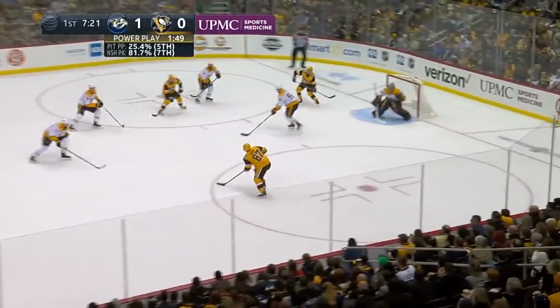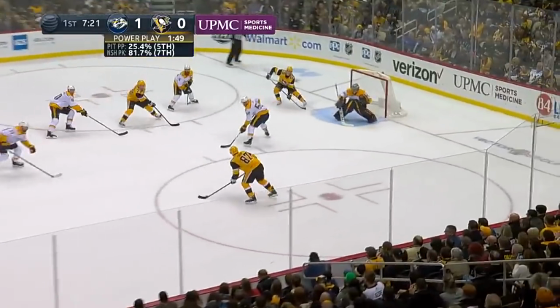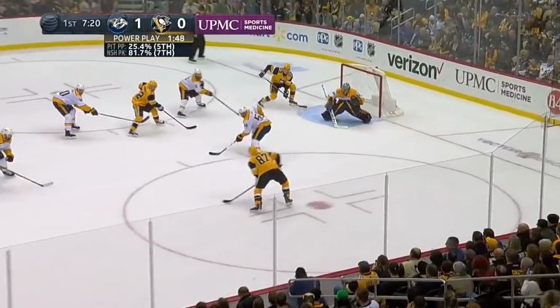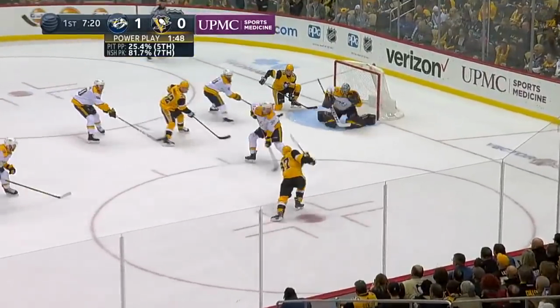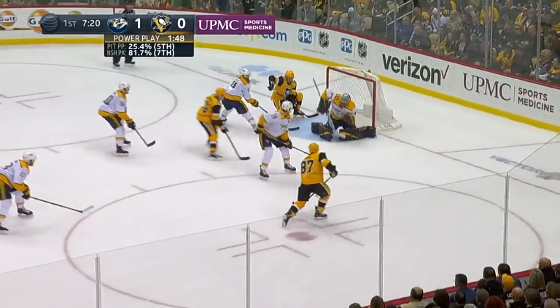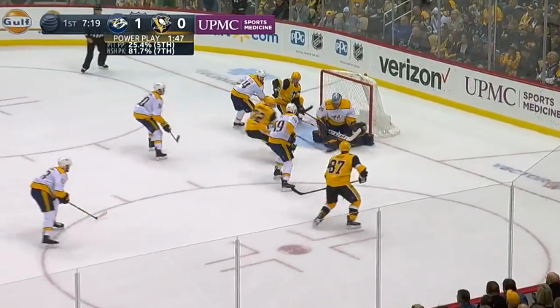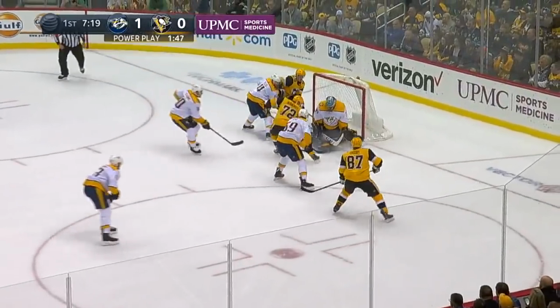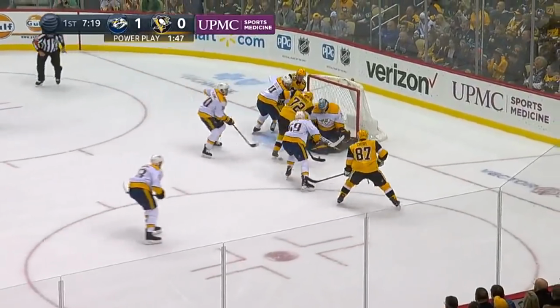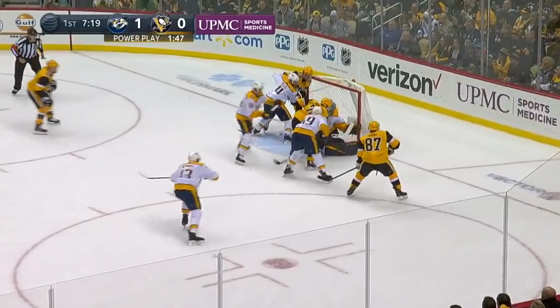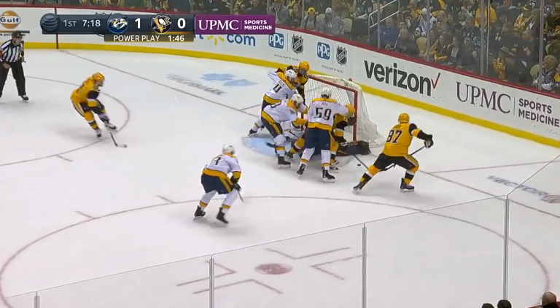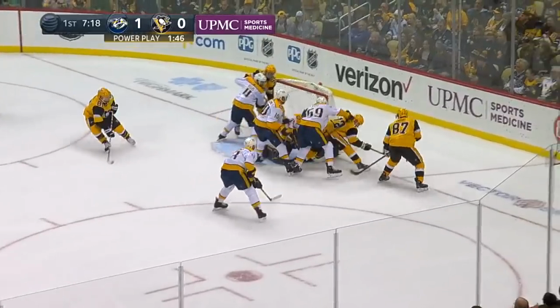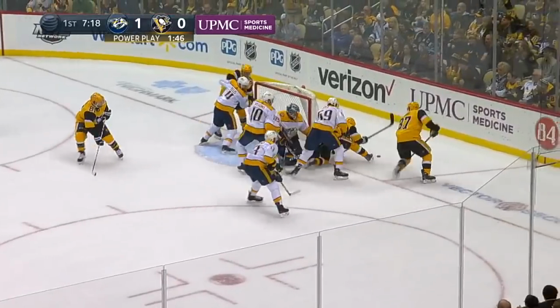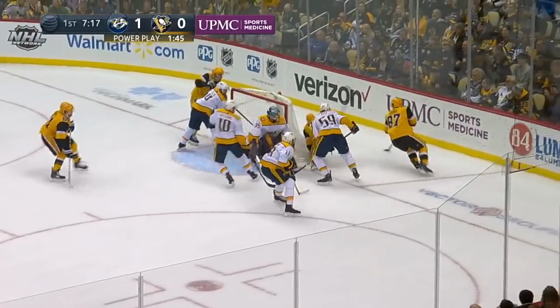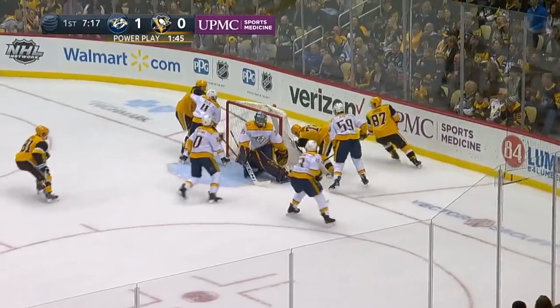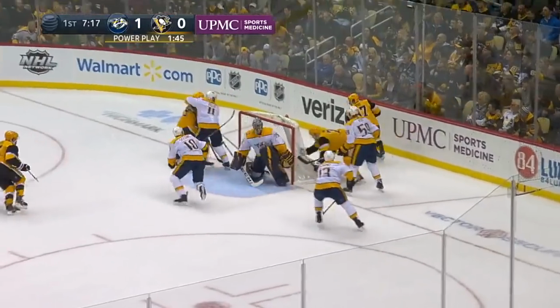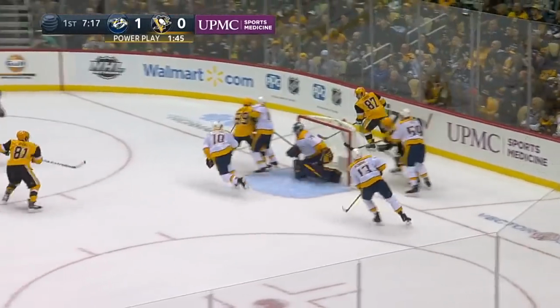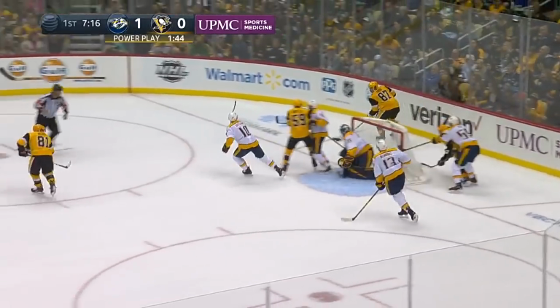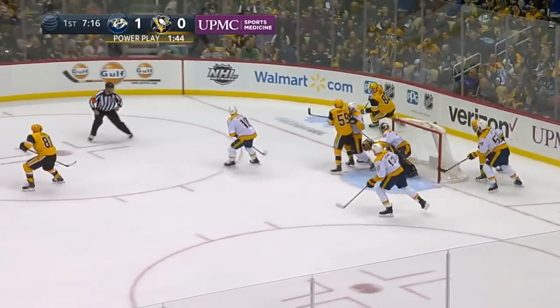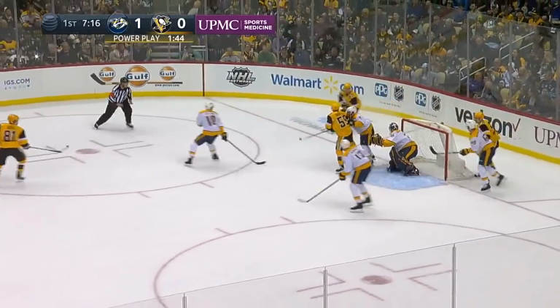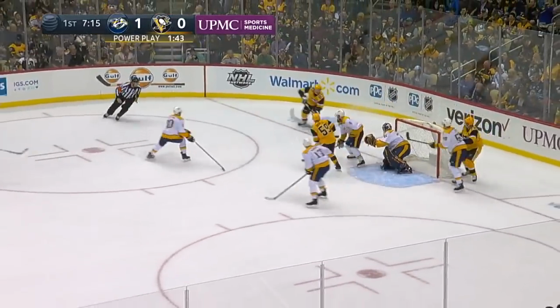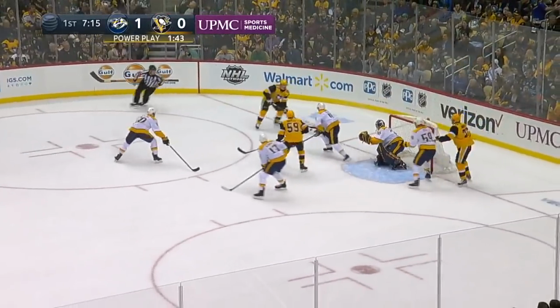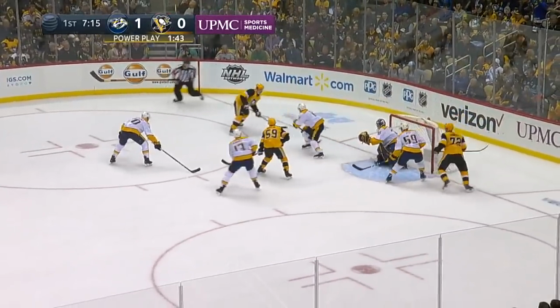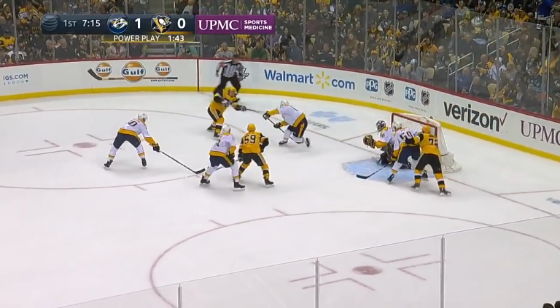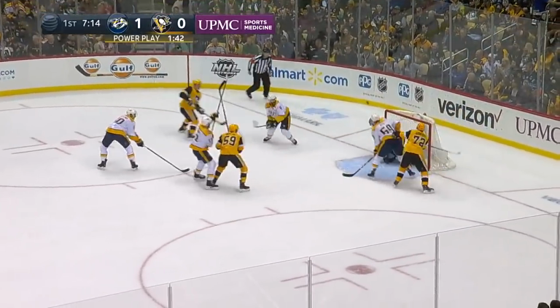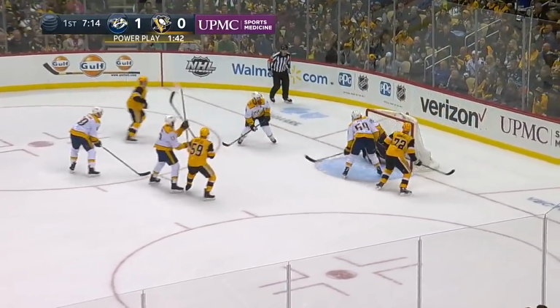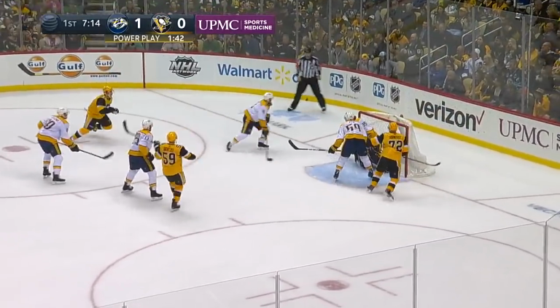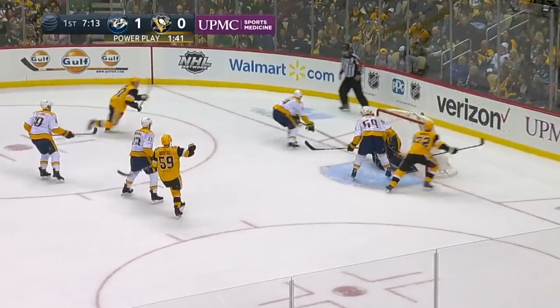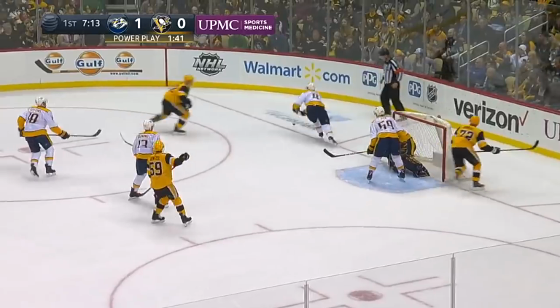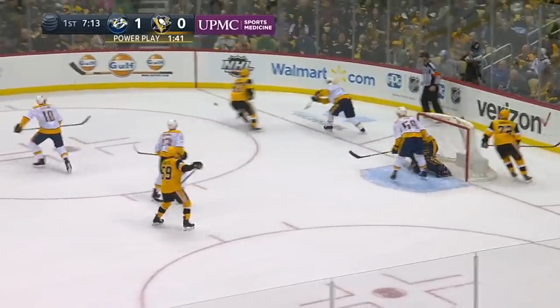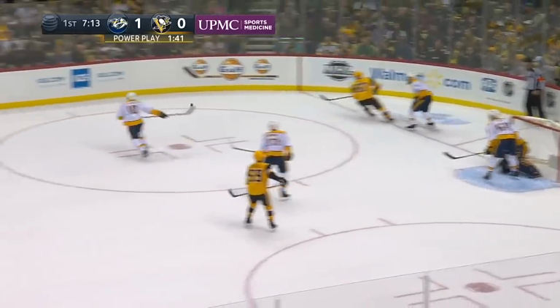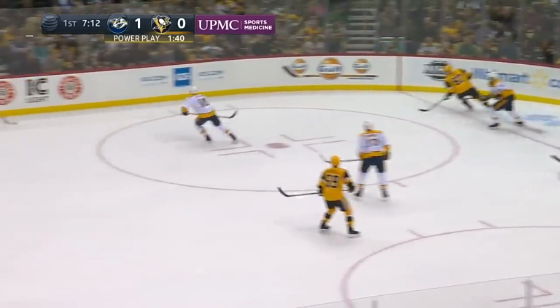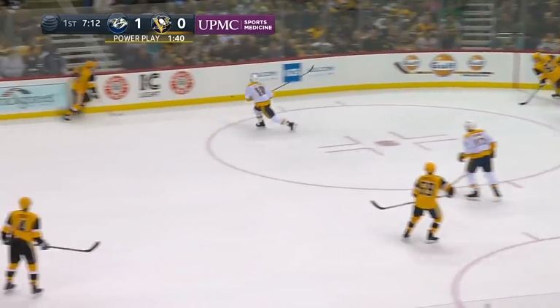Here's Sidney Crosby. Has a look there, snaps the shot — stopped by Rene. Juggled and taken behind the goal by Crosby. Crosby on the forehand fires. Save made by Rene again.